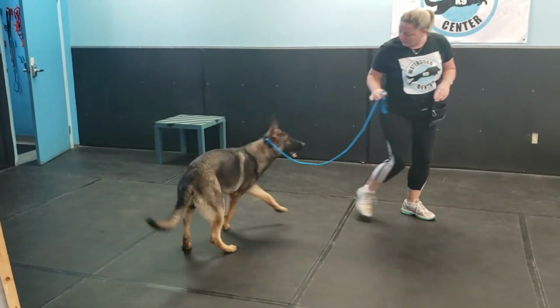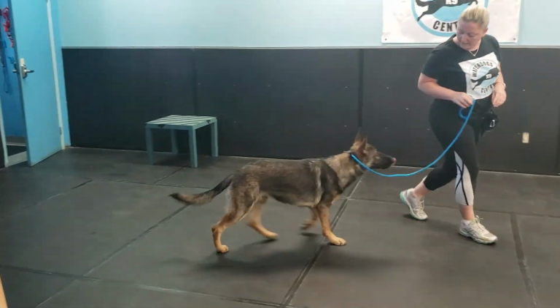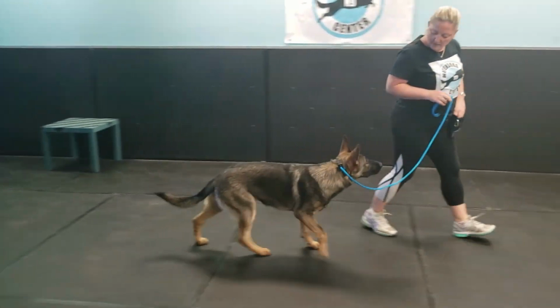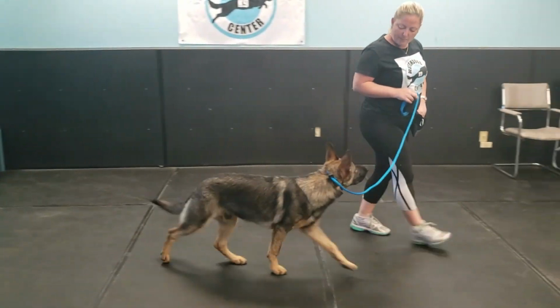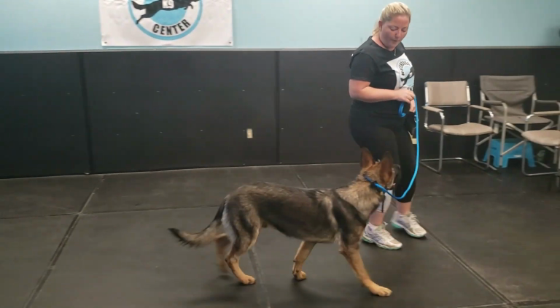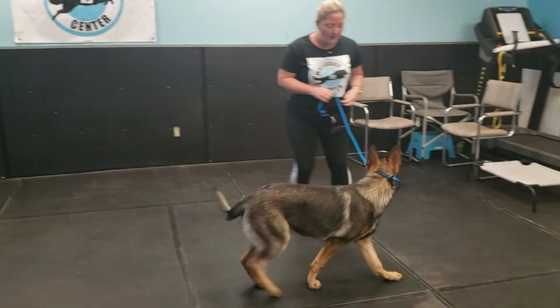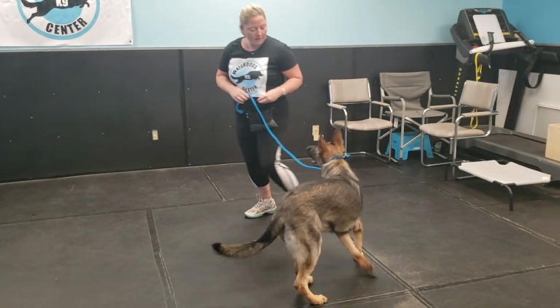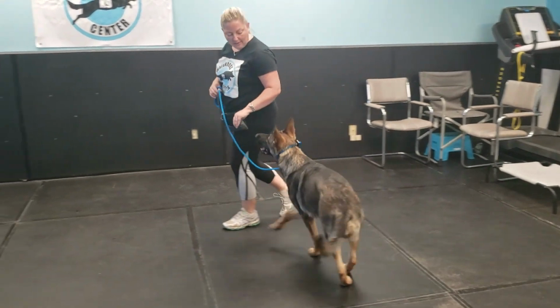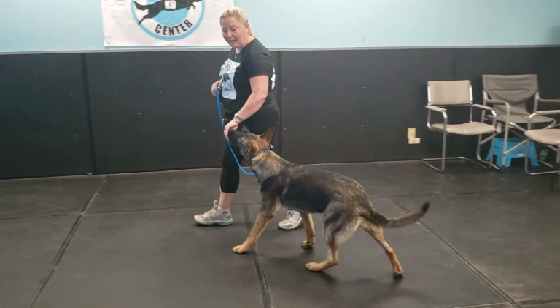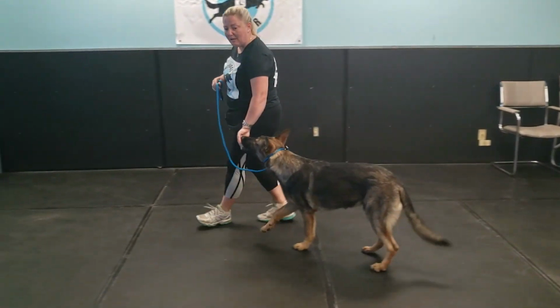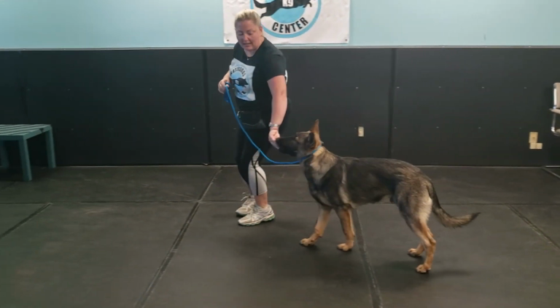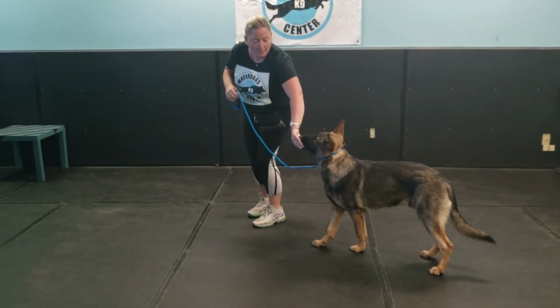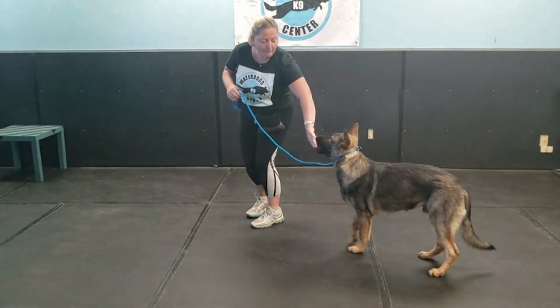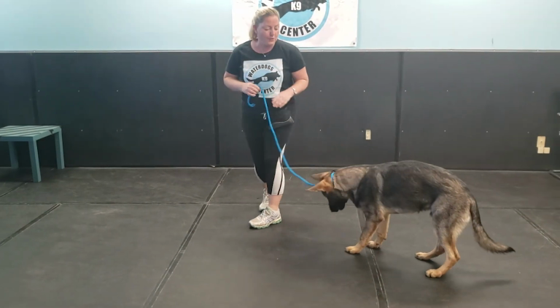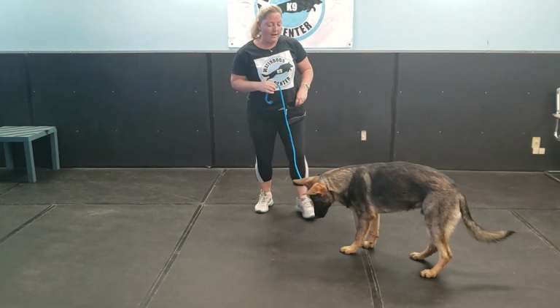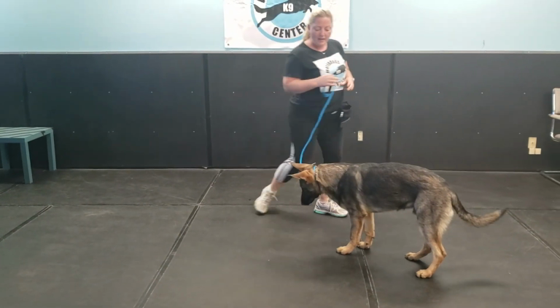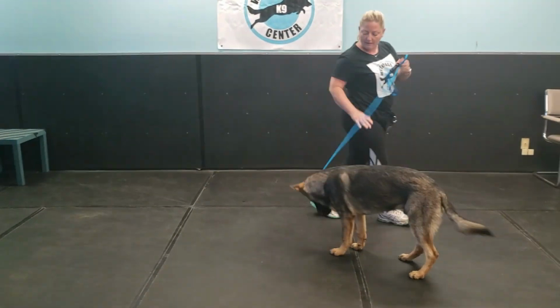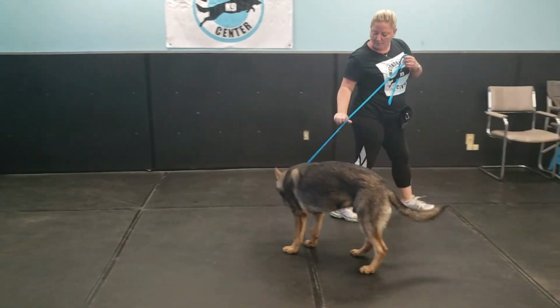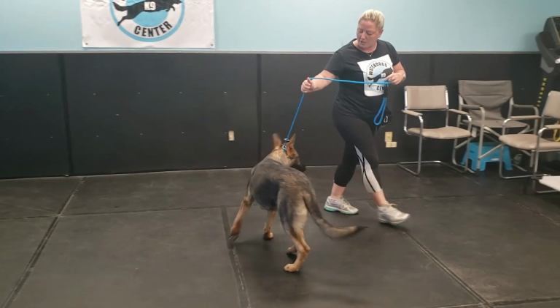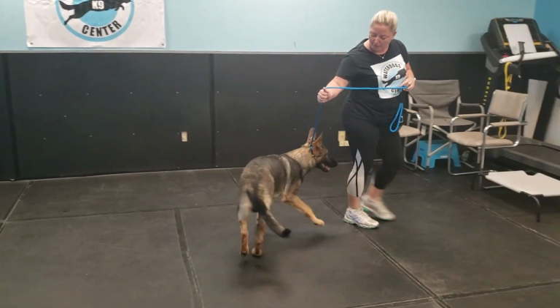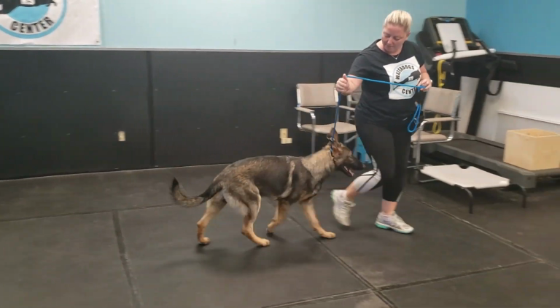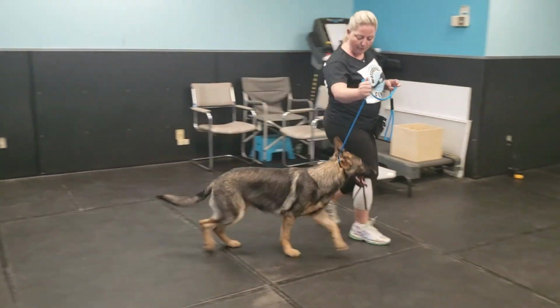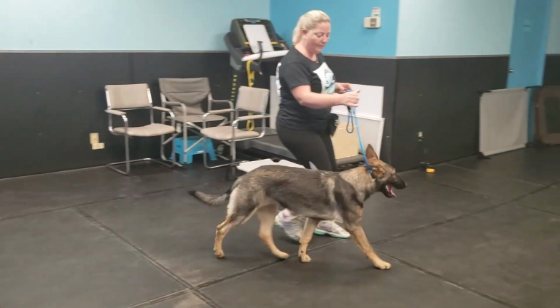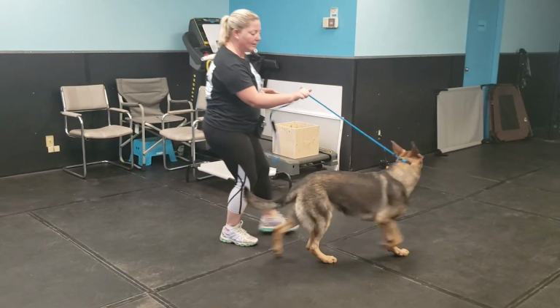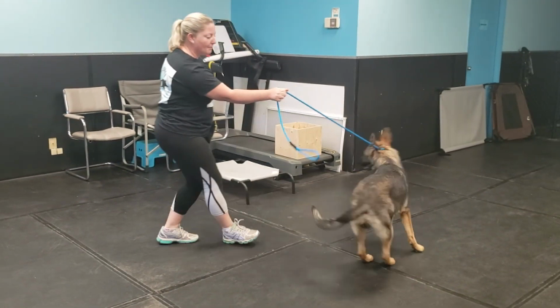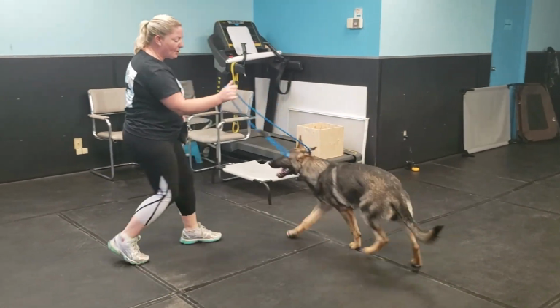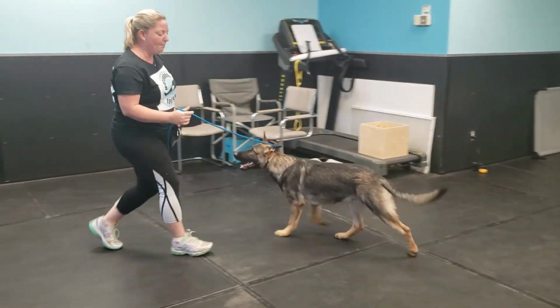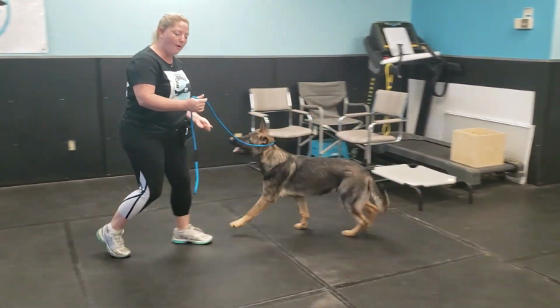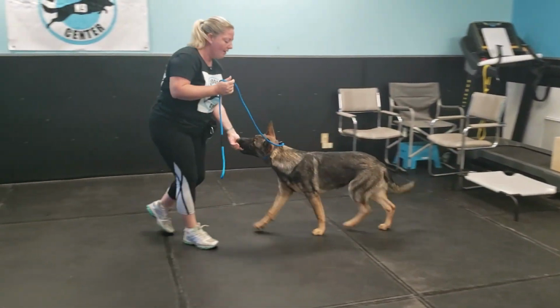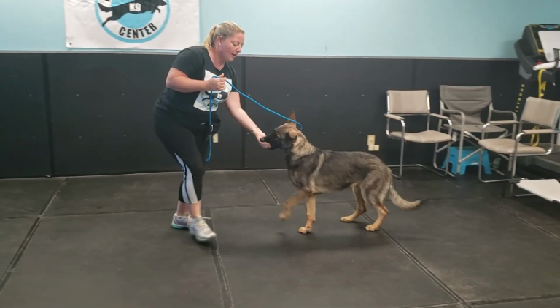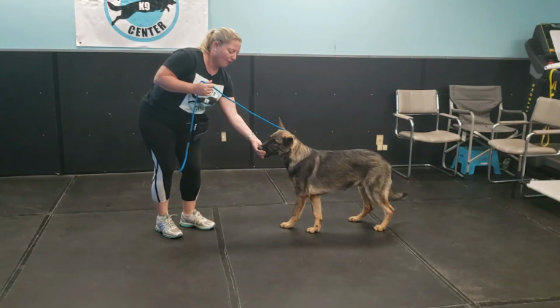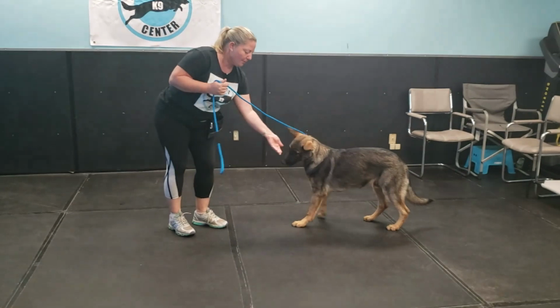We want to build a relationship where you can see the dog is checking in. Play a little game like this where the puppy follows you around, and if you need to pull on him you've got the least amount of pressure — where he can follow you there.